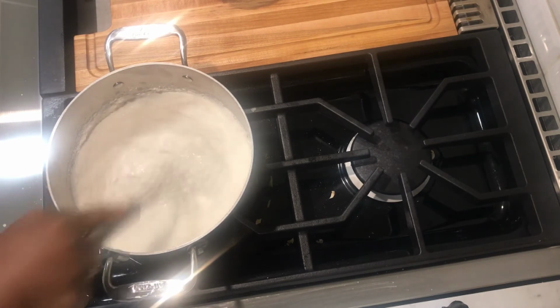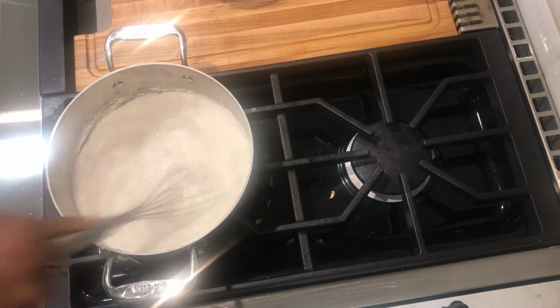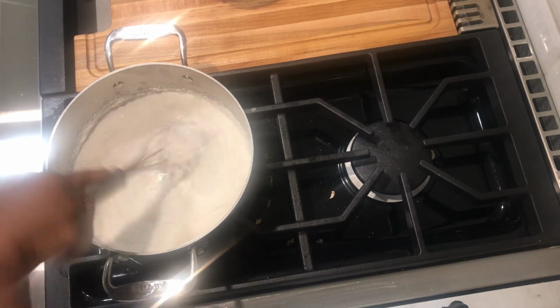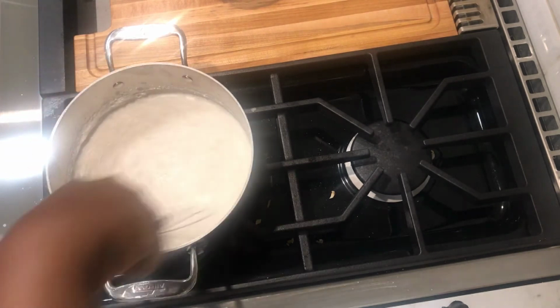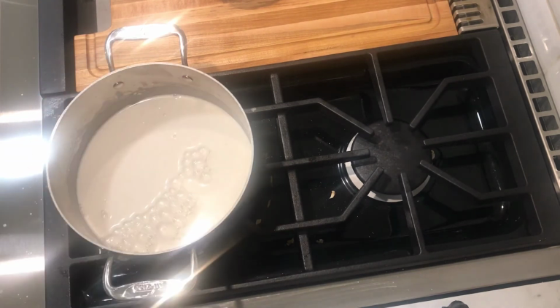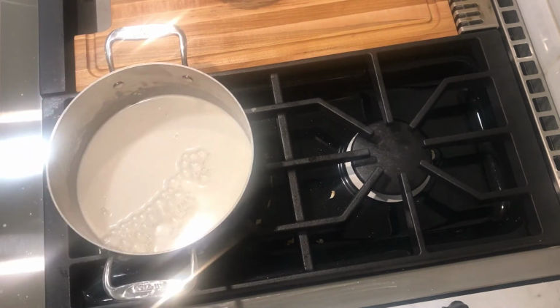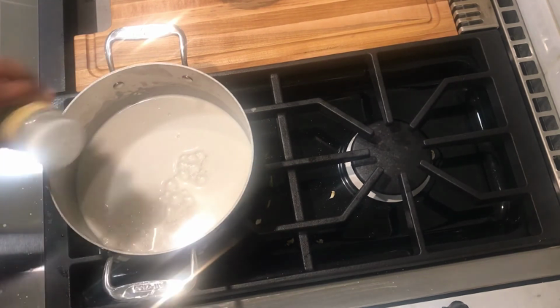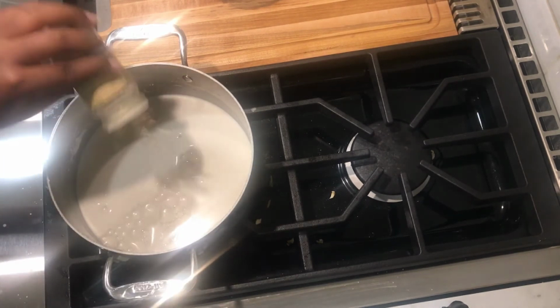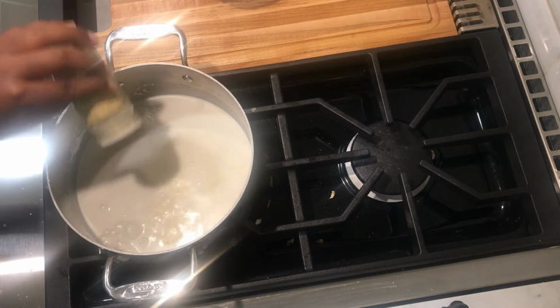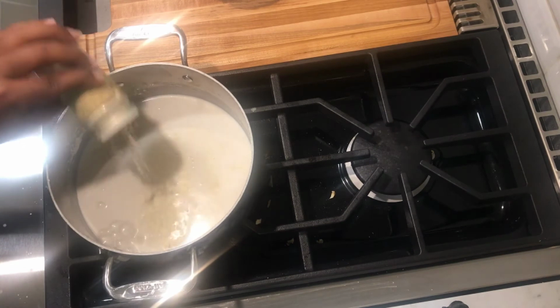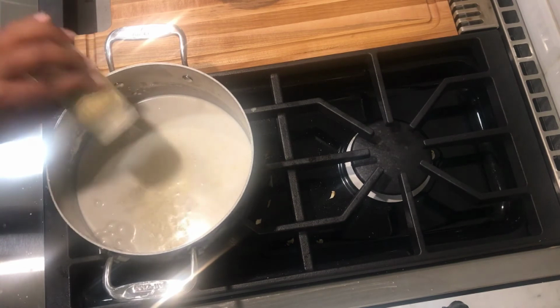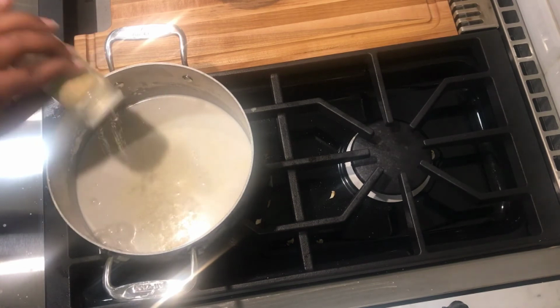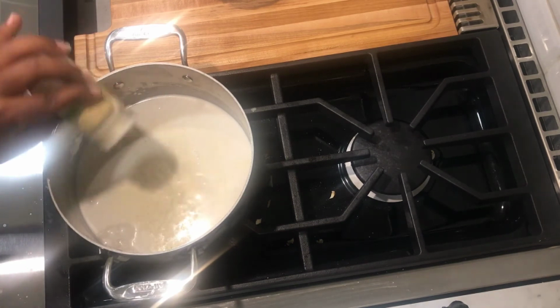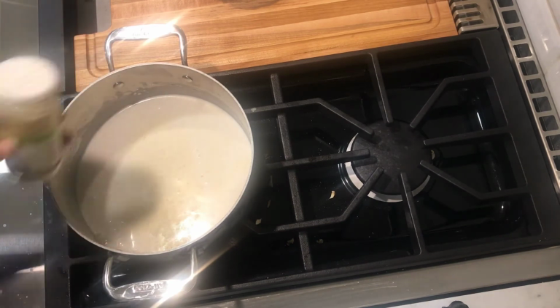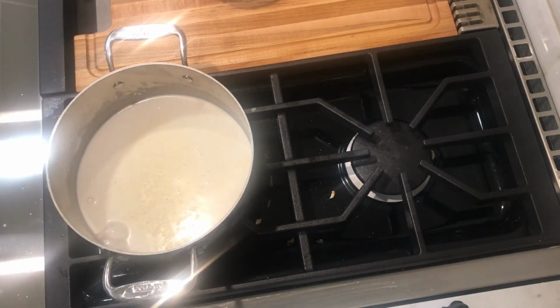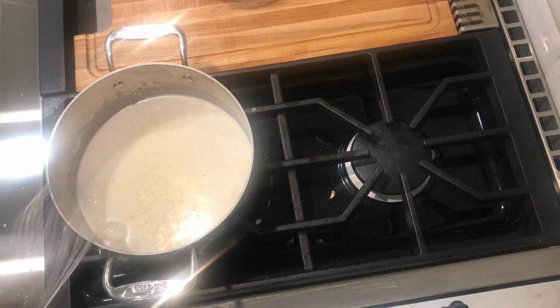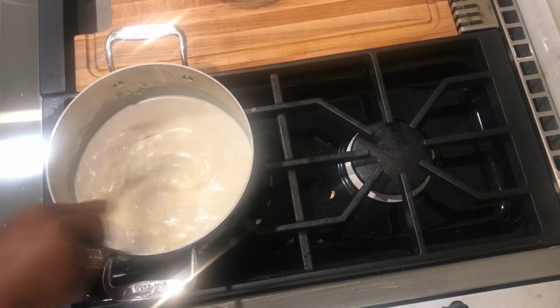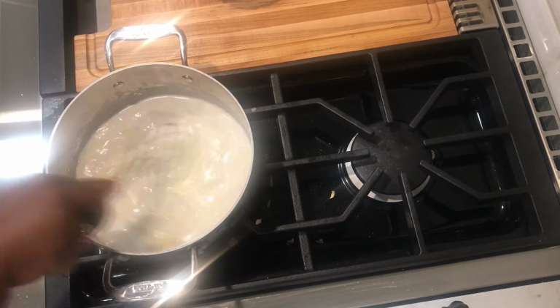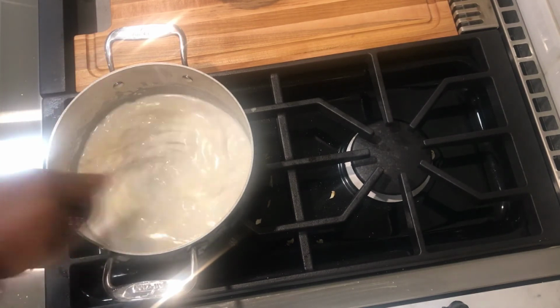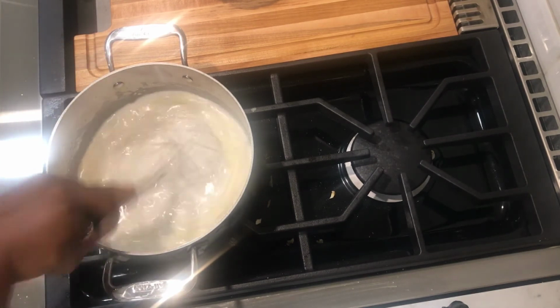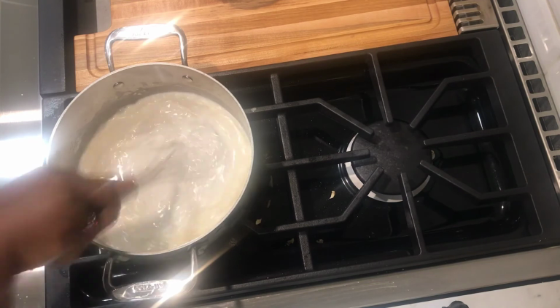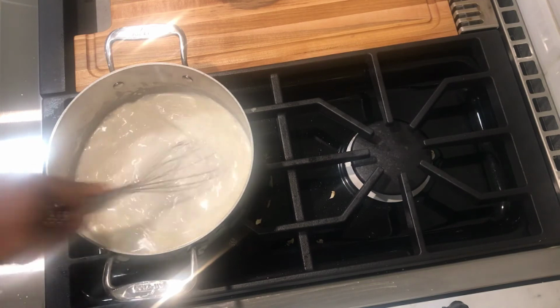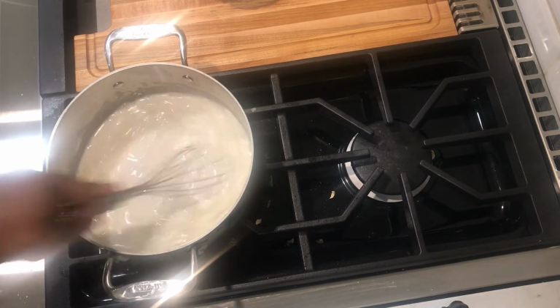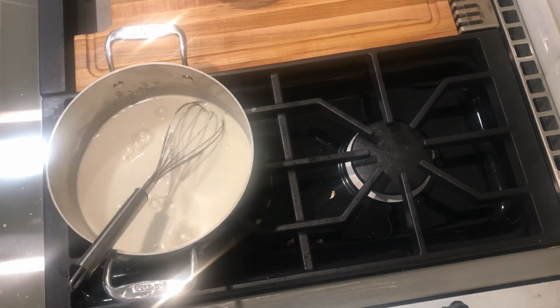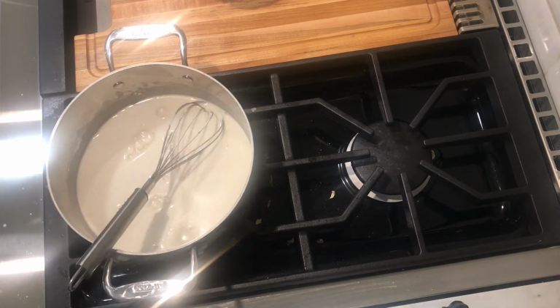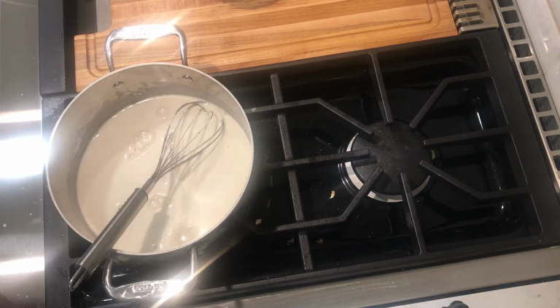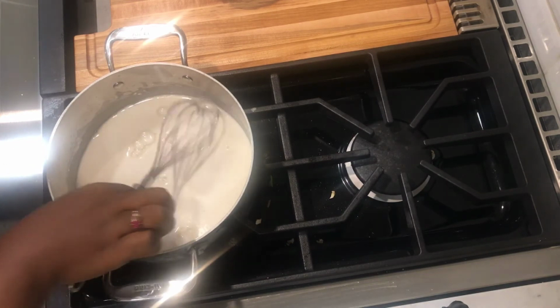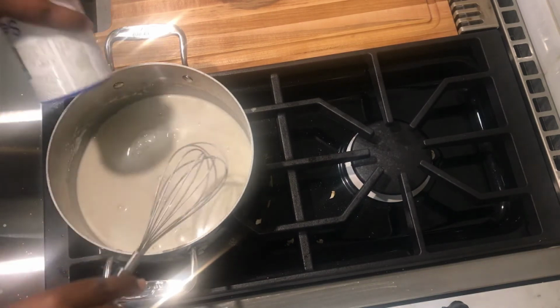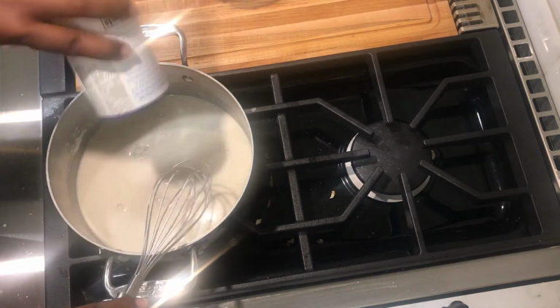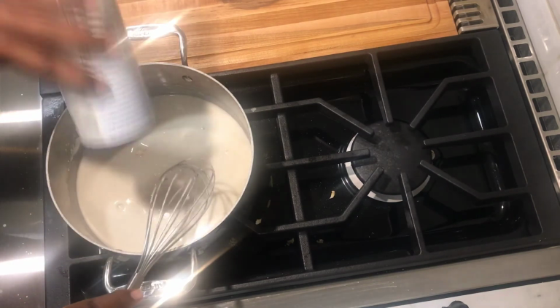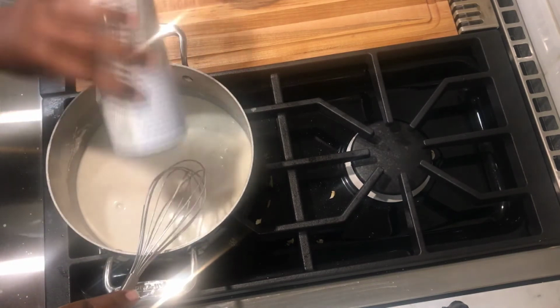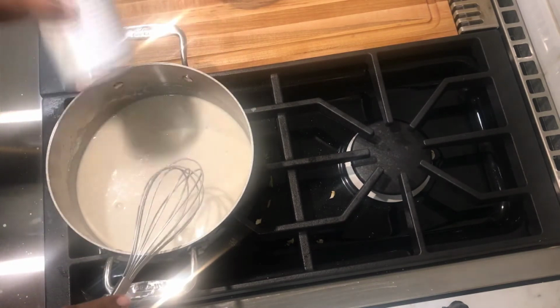You can start to turn on the heat on the small heat and add garlic. Add salt.